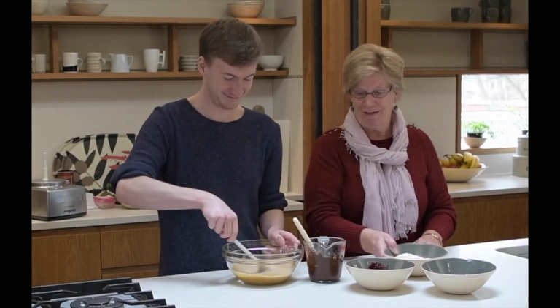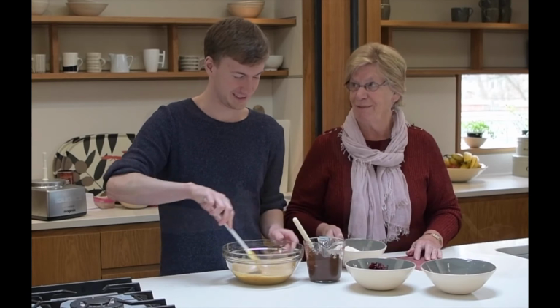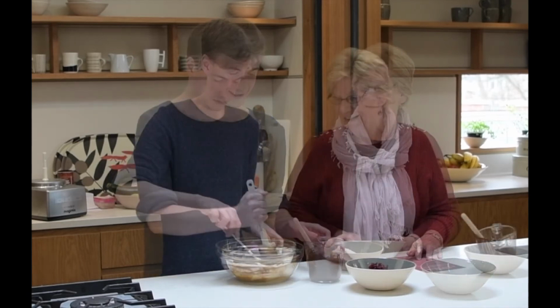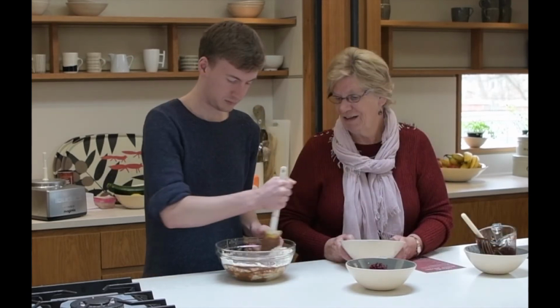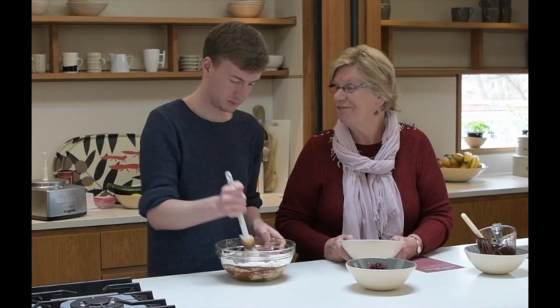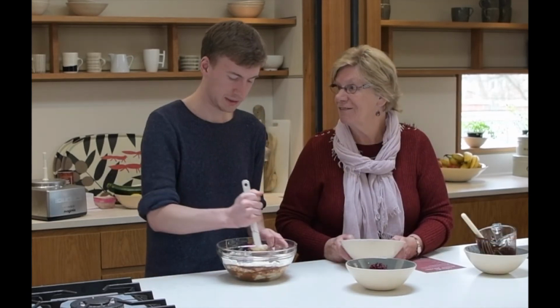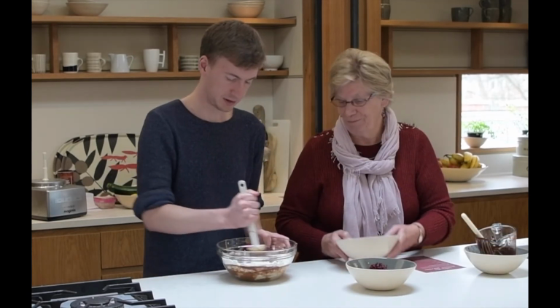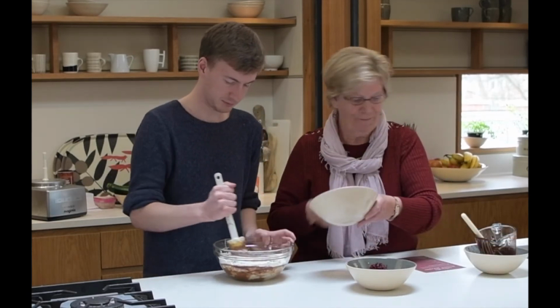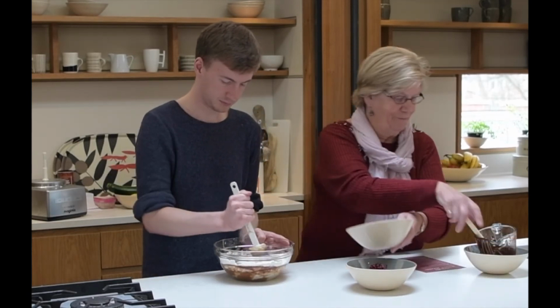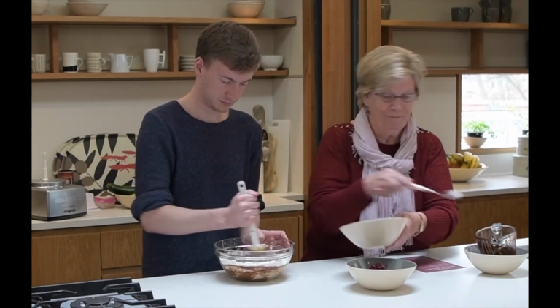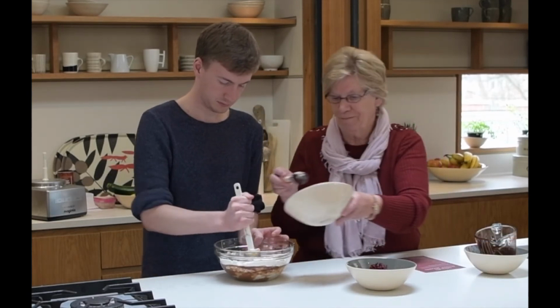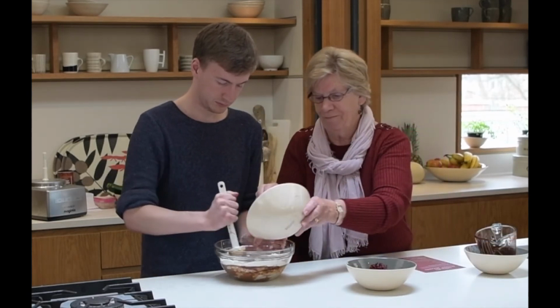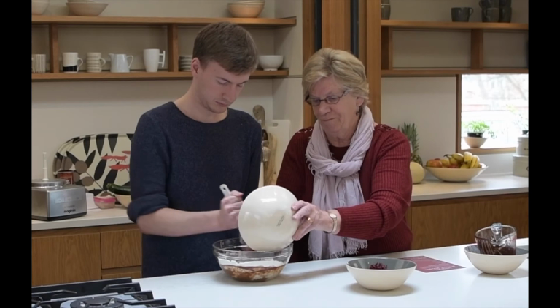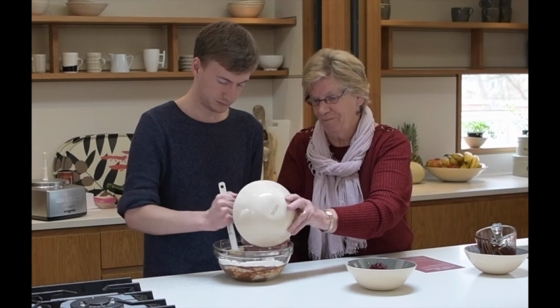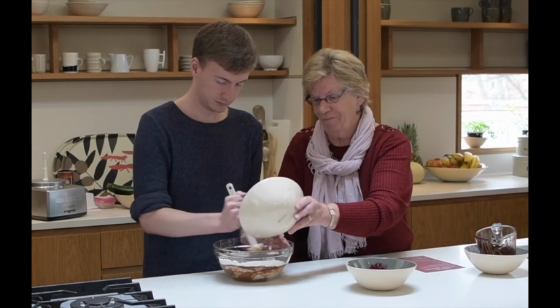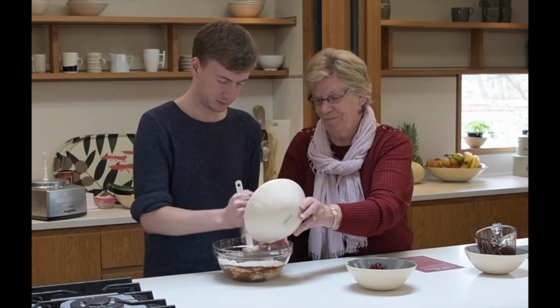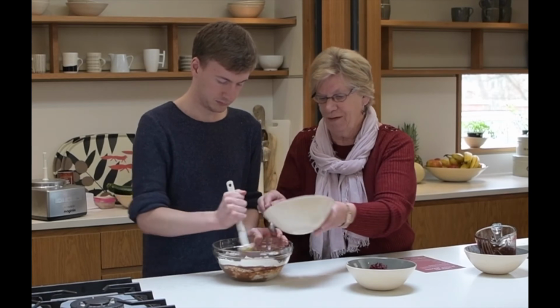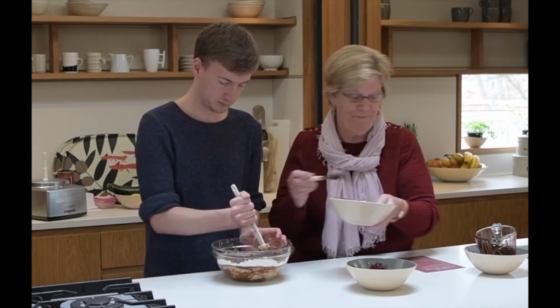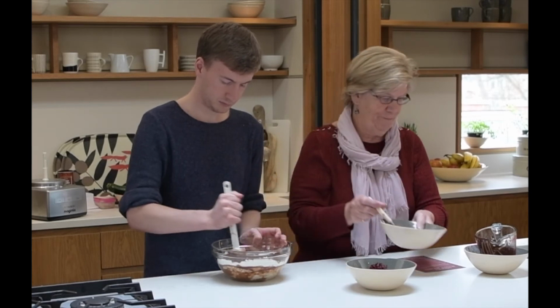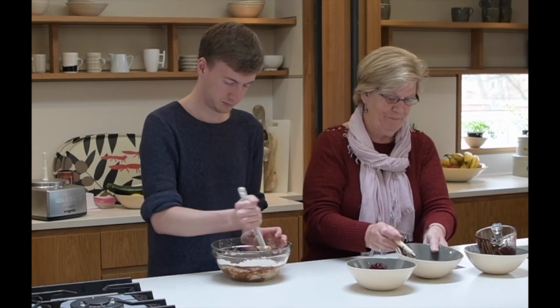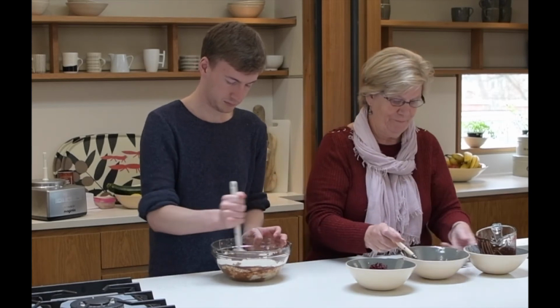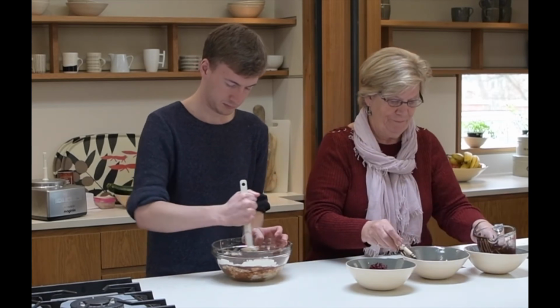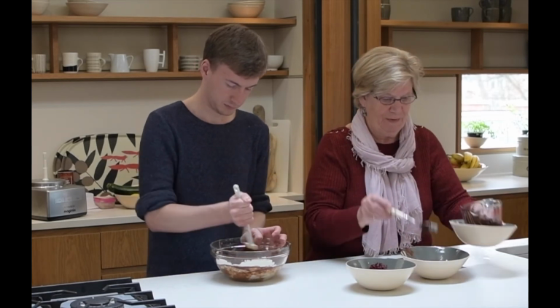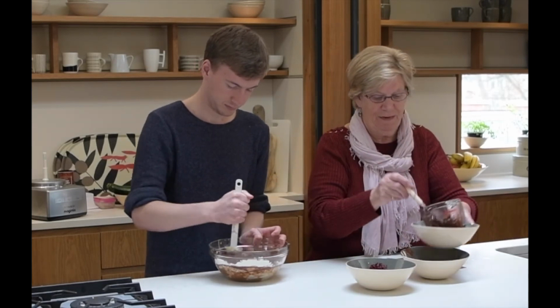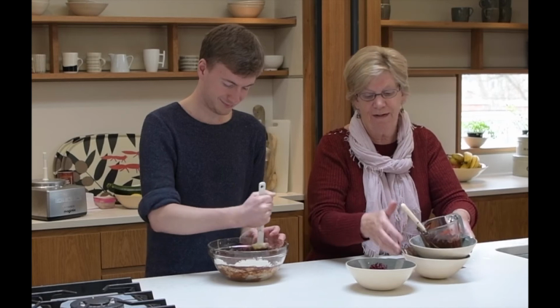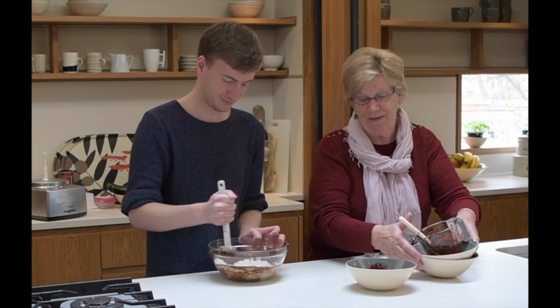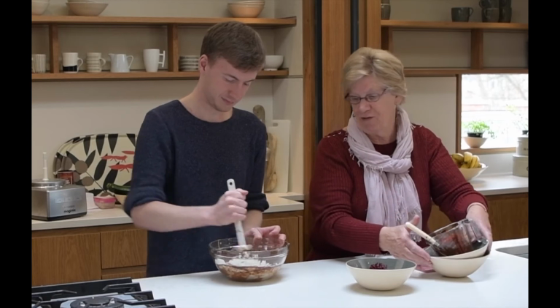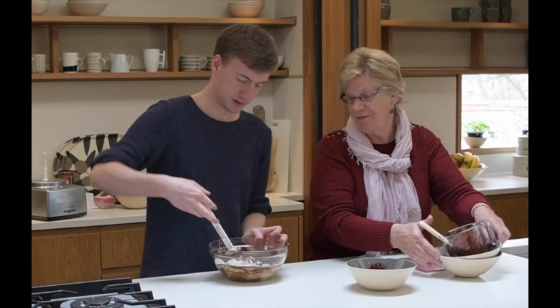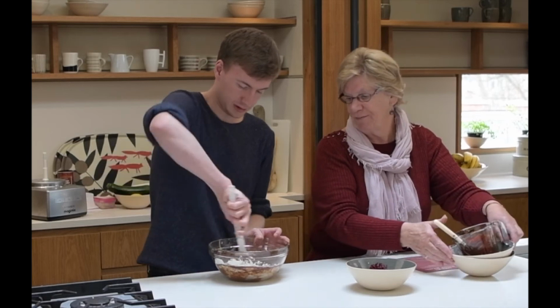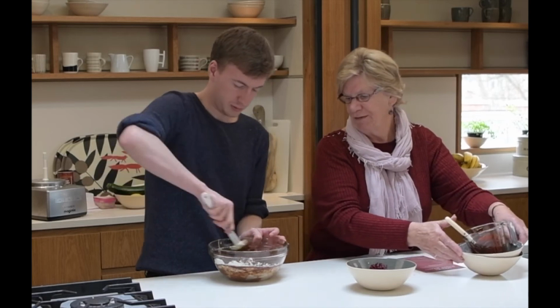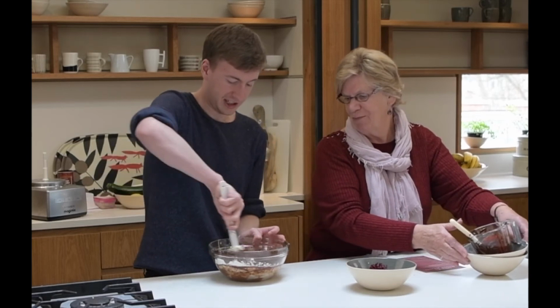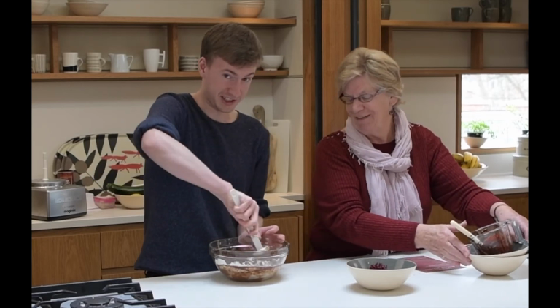So now we're going to add the chocolate and drop in the flour as well. And then in a minute I need the beetroot. It's hard work now.